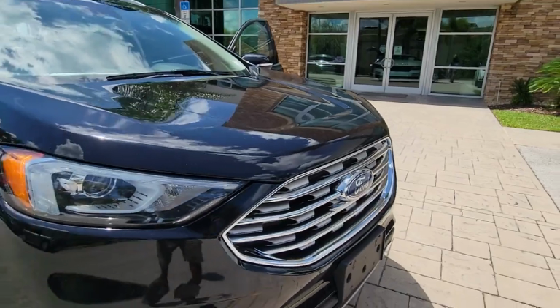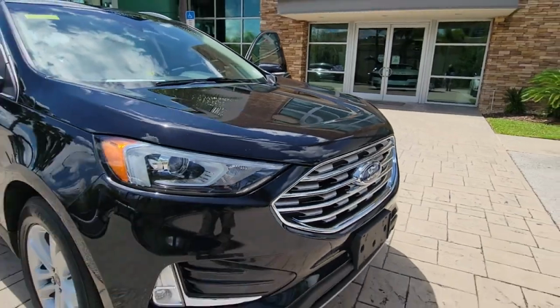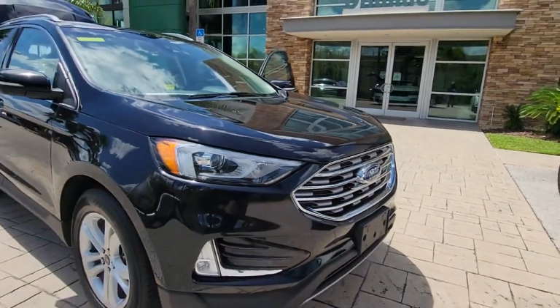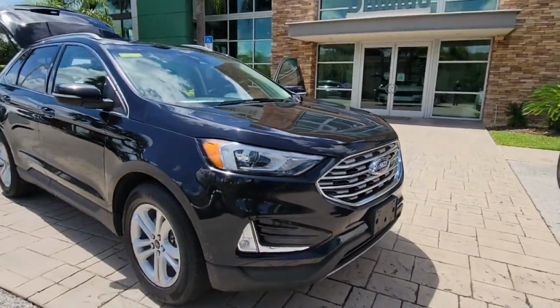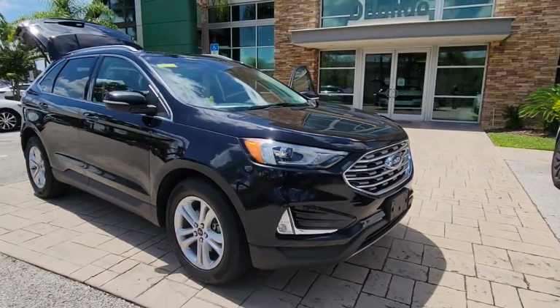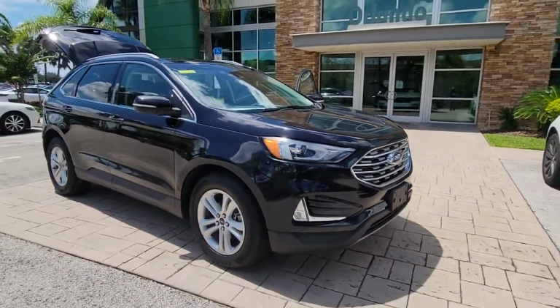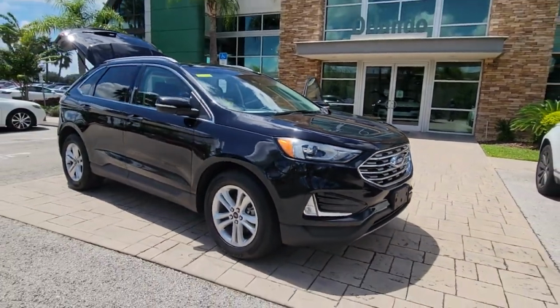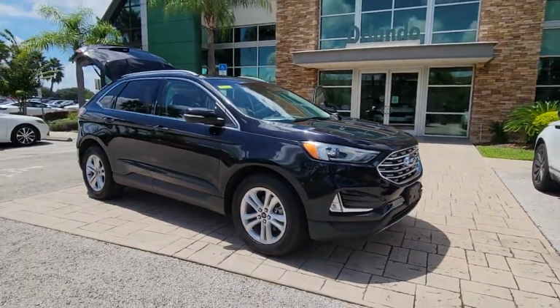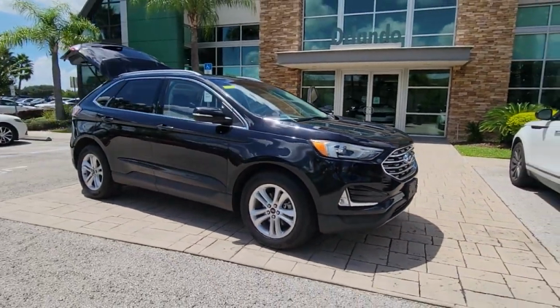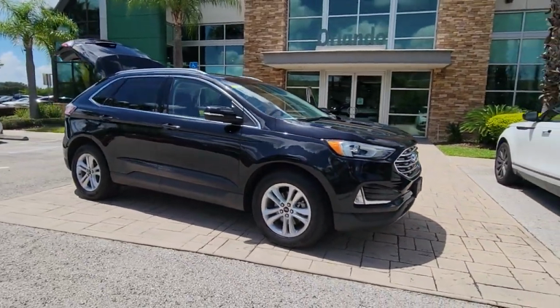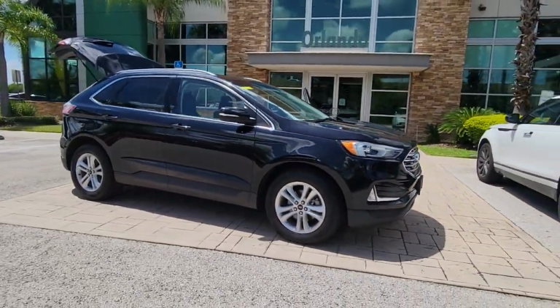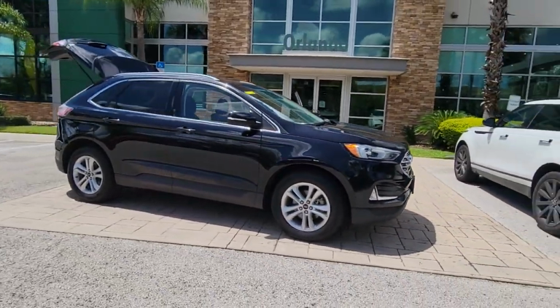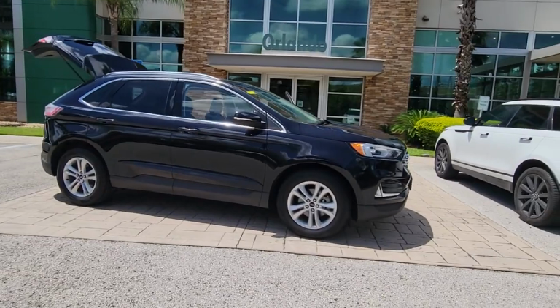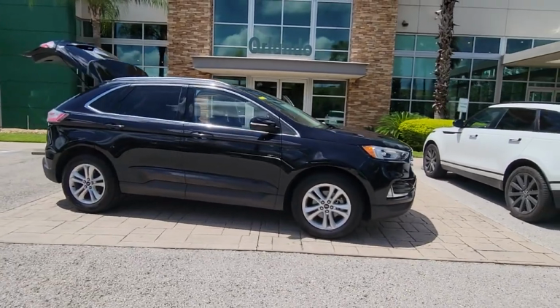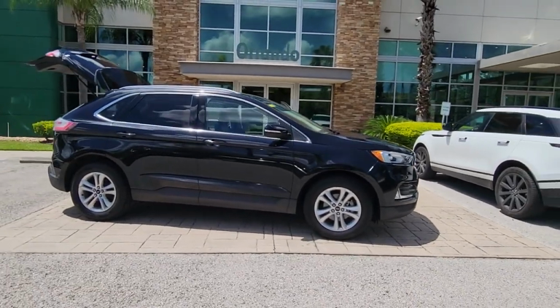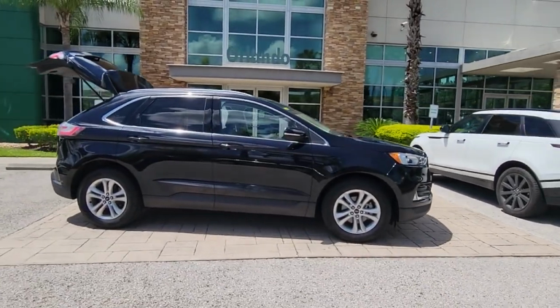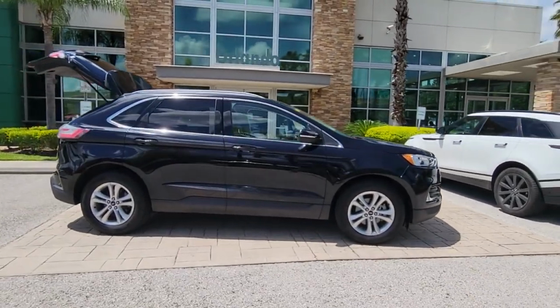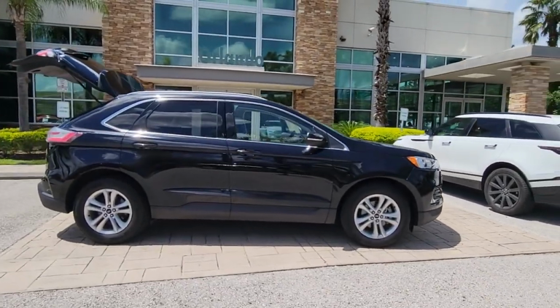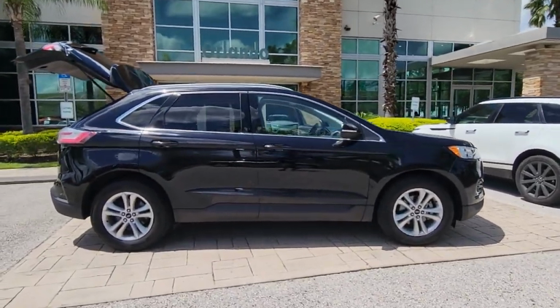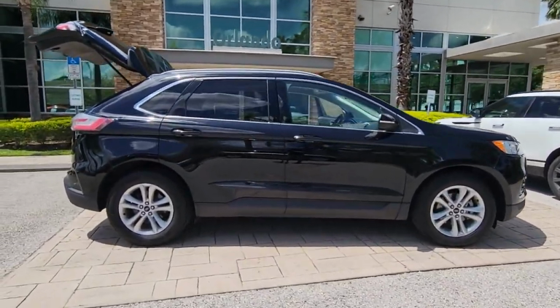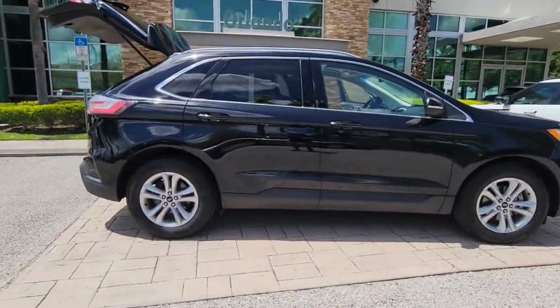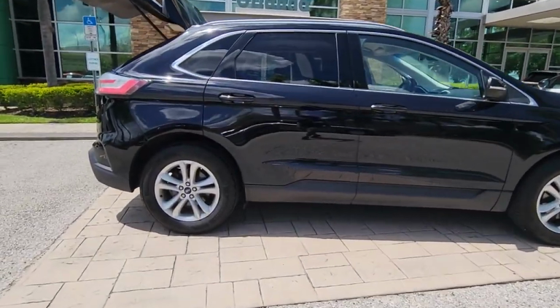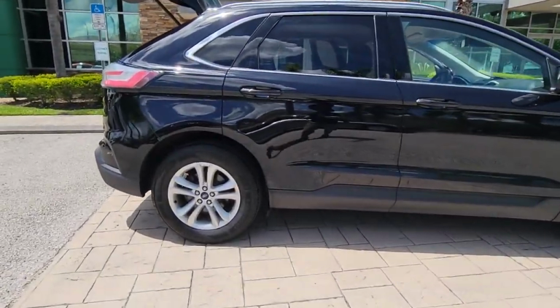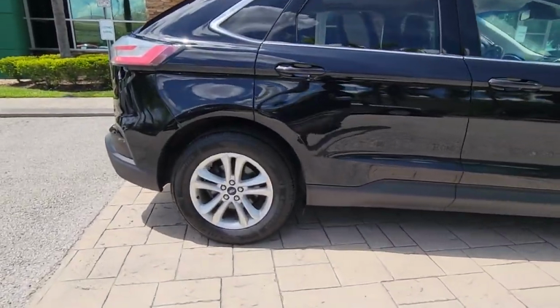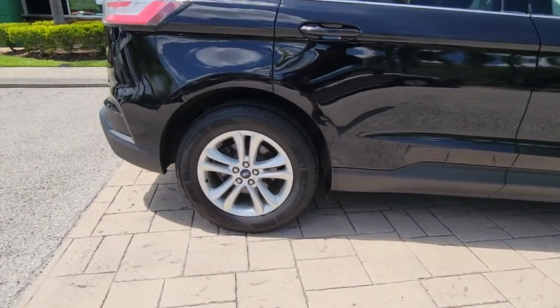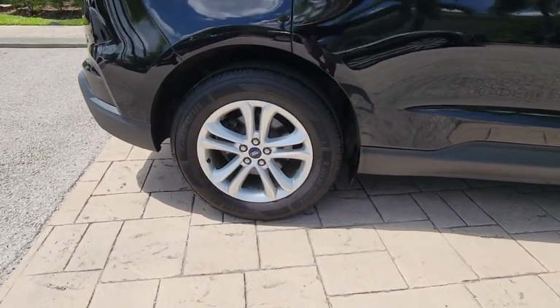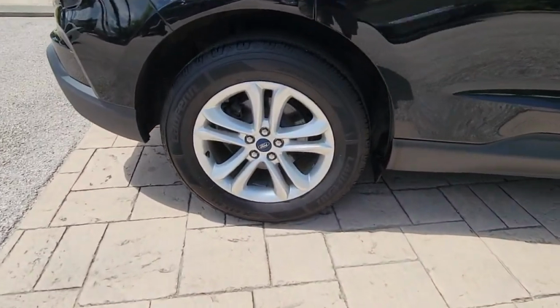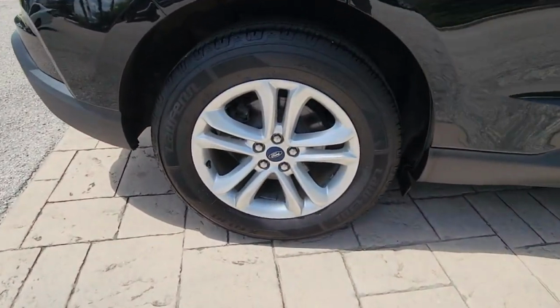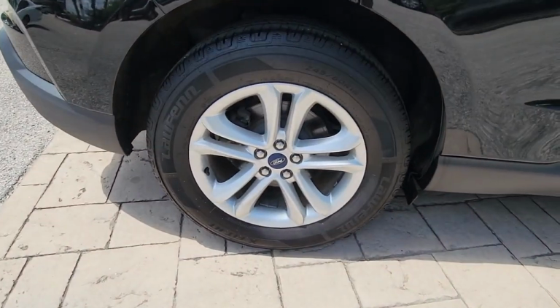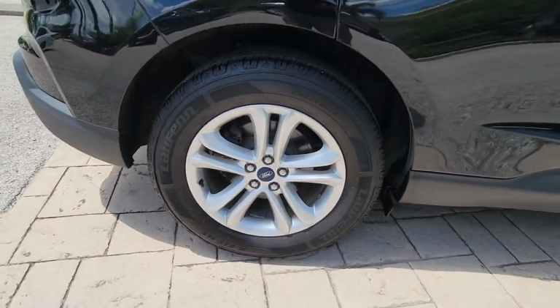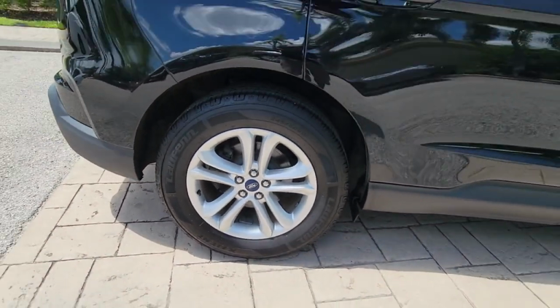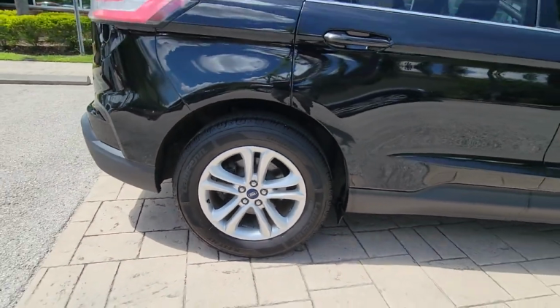Can you see yourself in the 2020 Ford Edge? With less than 60,000 miles on the odometer, this vehicle provides excellent value. This stylish, versatile Edge delivers comfort, confidence, and capability.